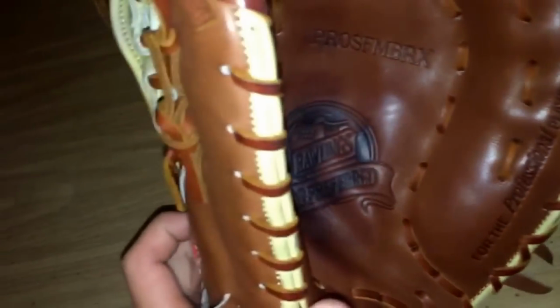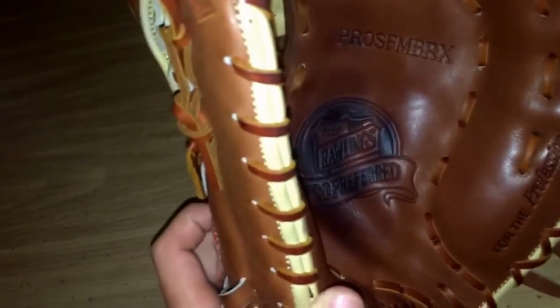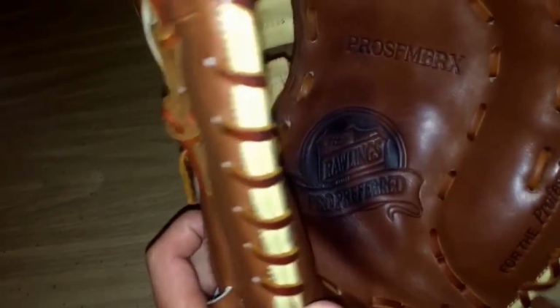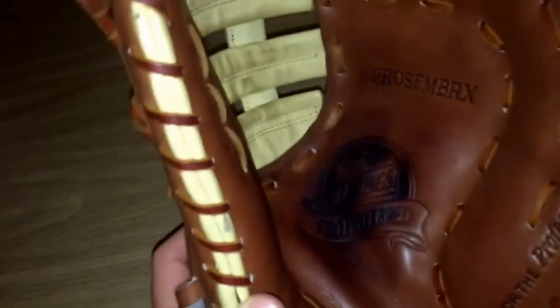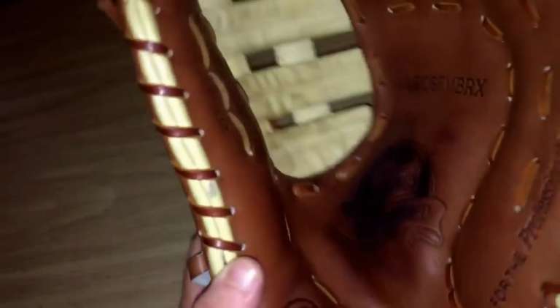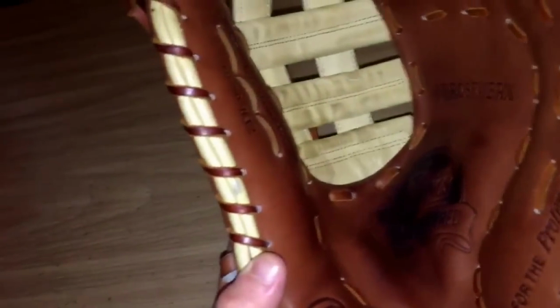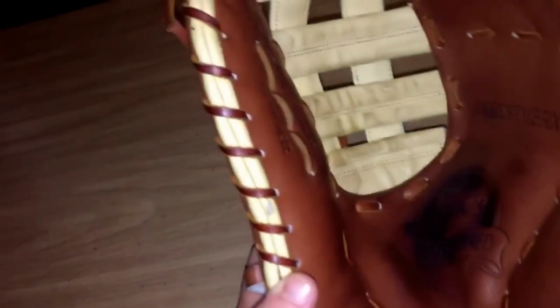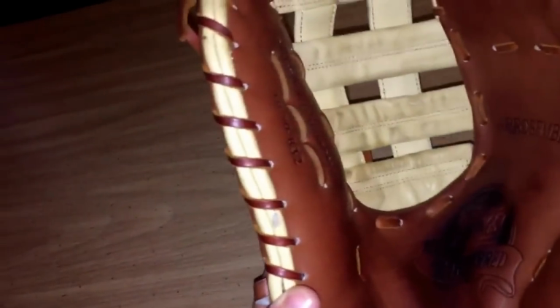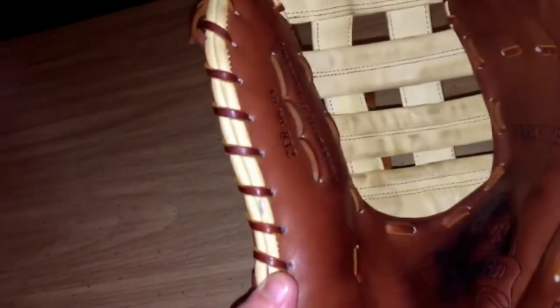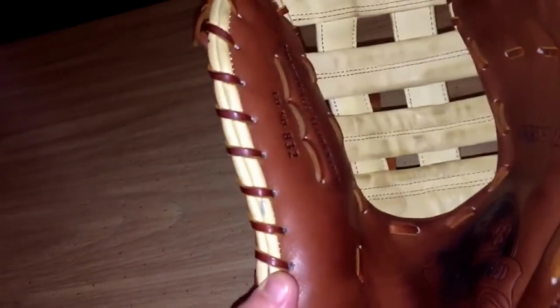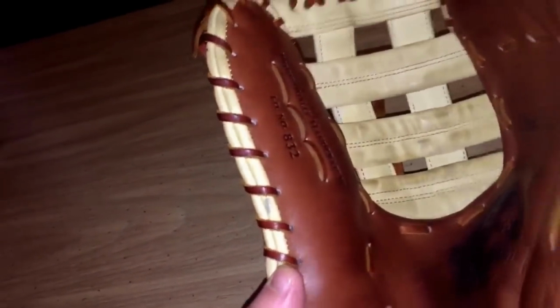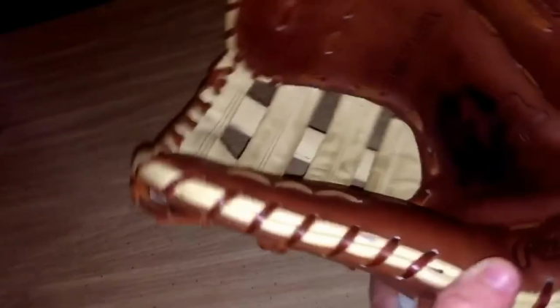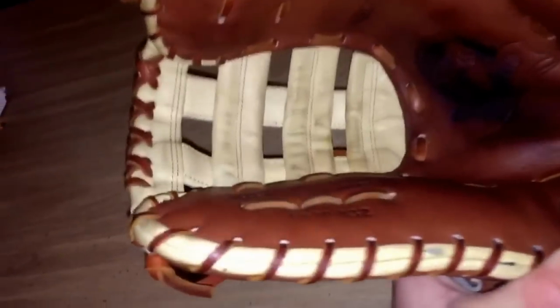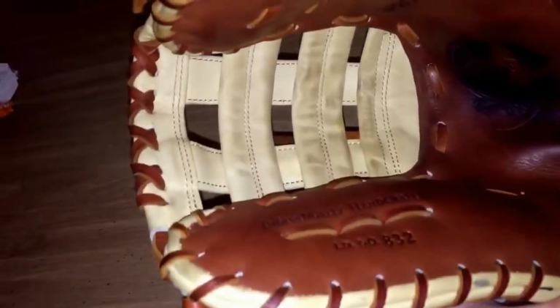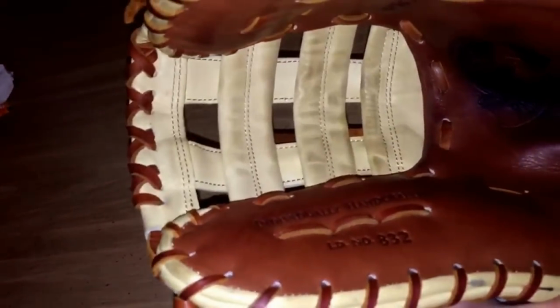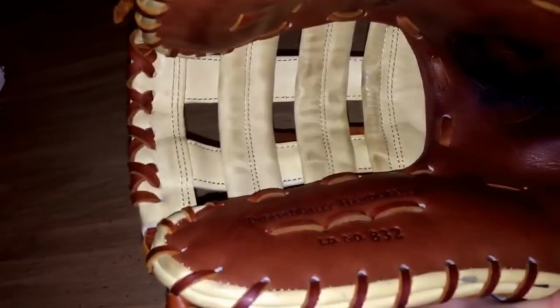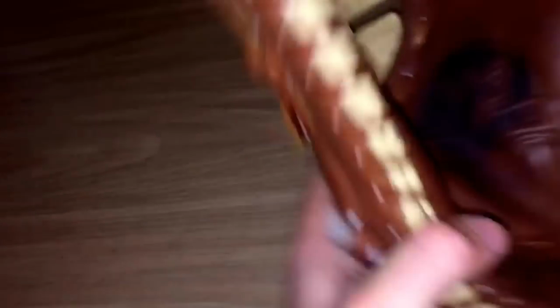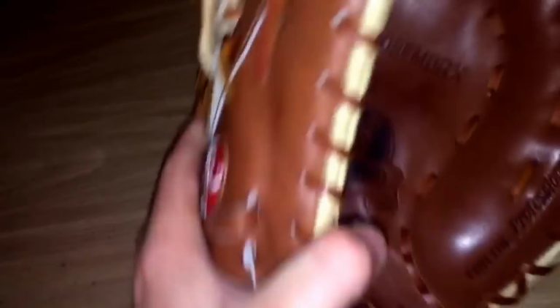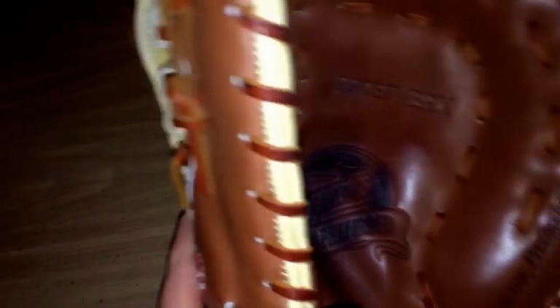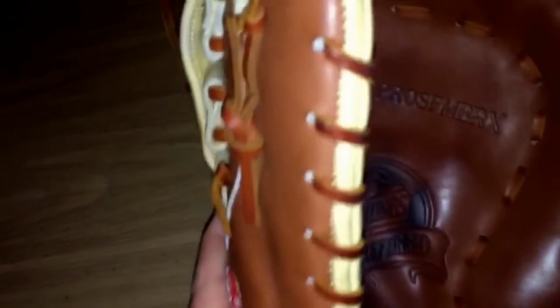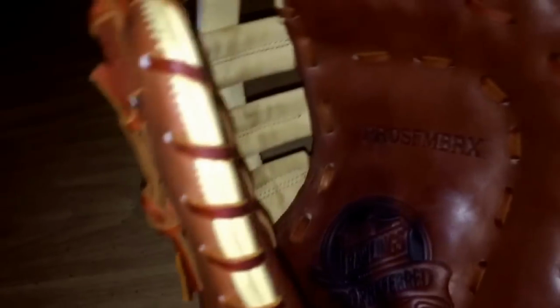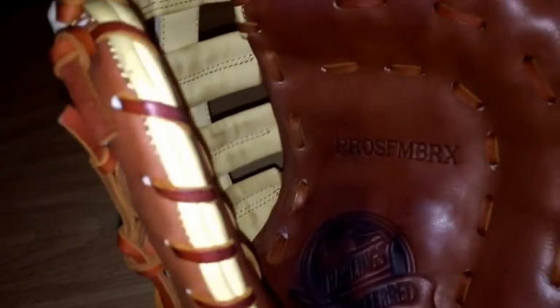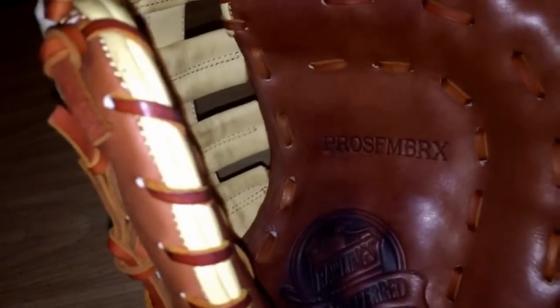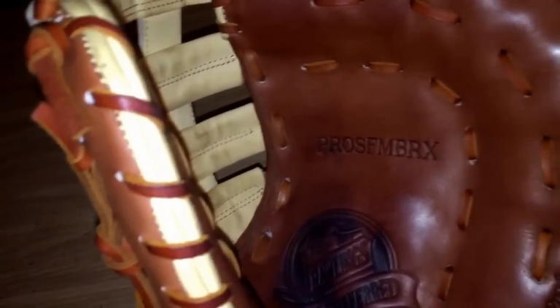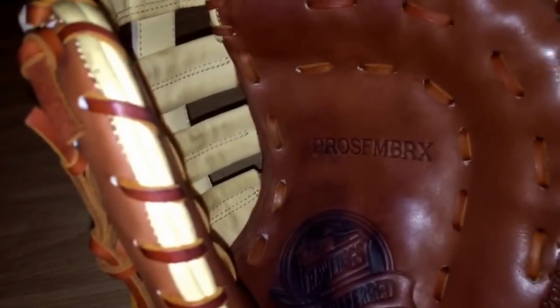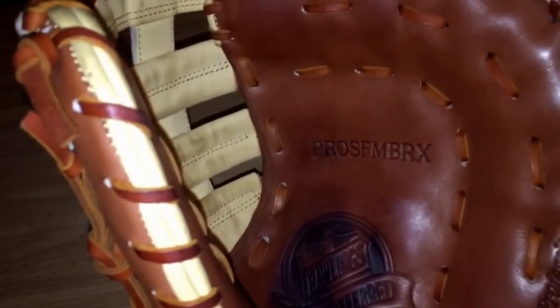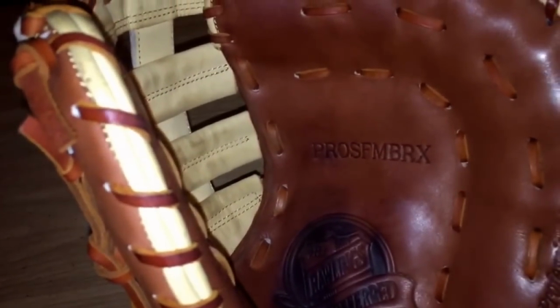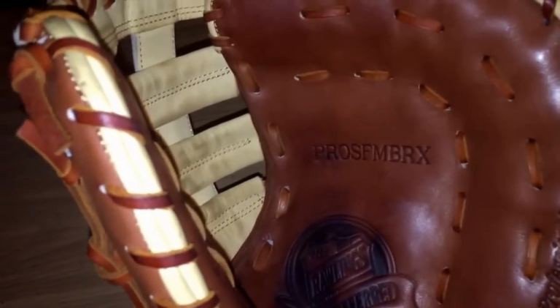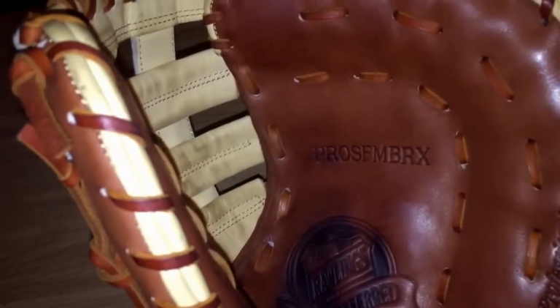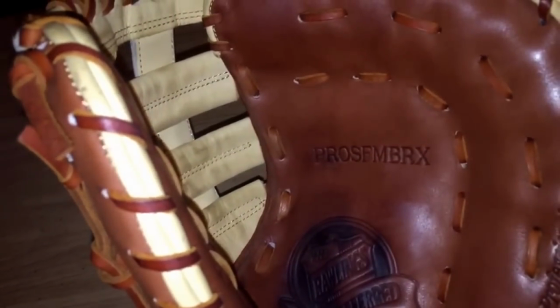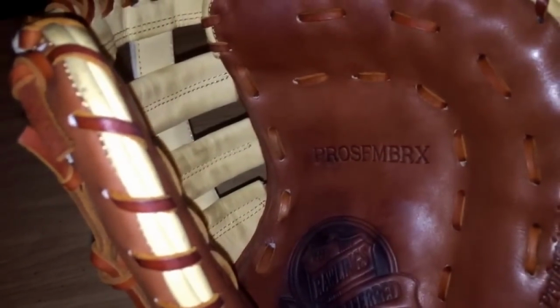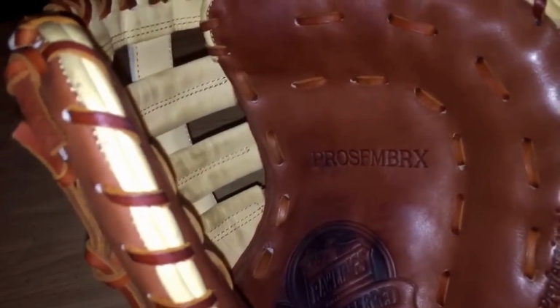There's a little bit of stain in the palm and the web — I've just been playing a lot of catch. The ID number is E32, and the model number is ProSFMBRX.